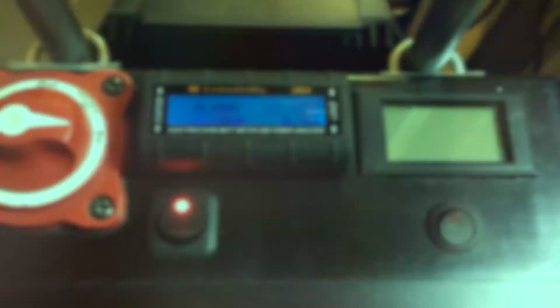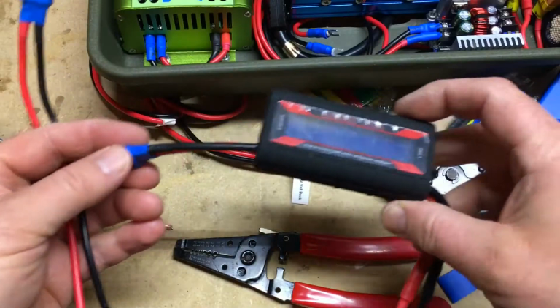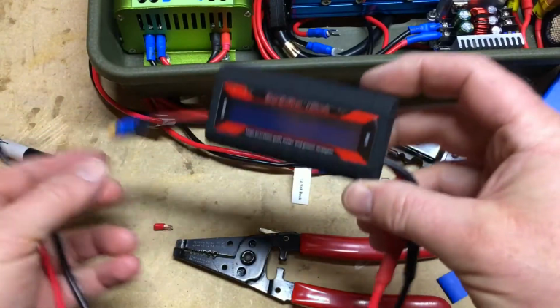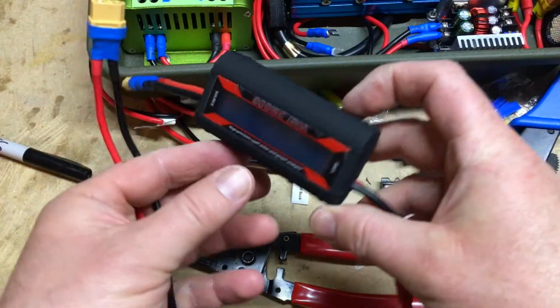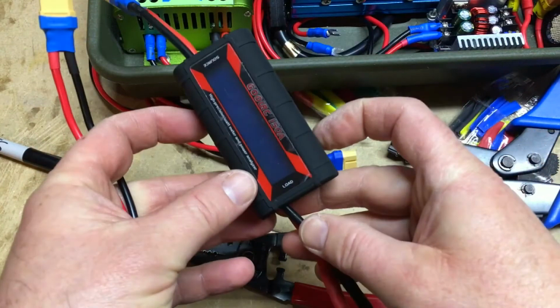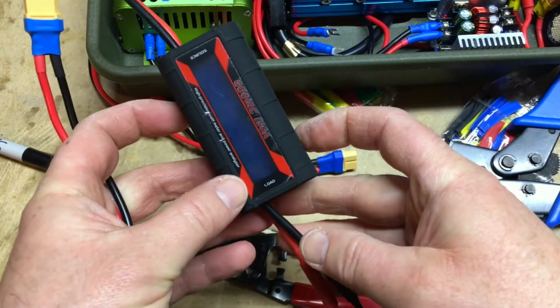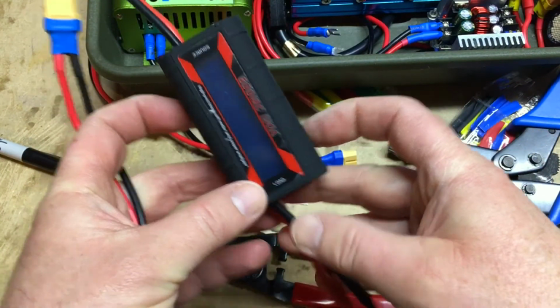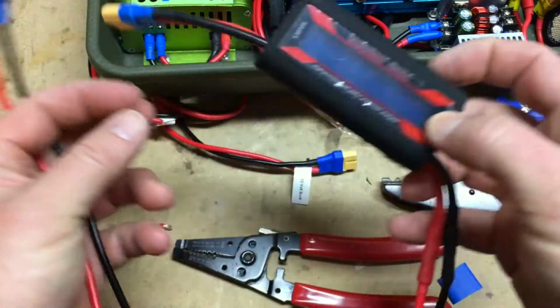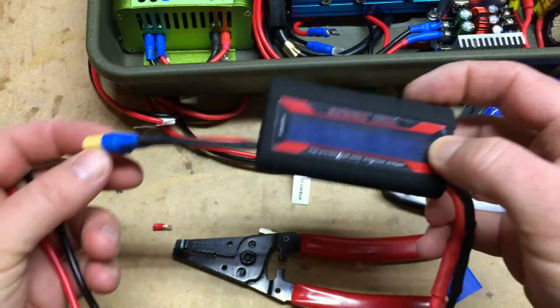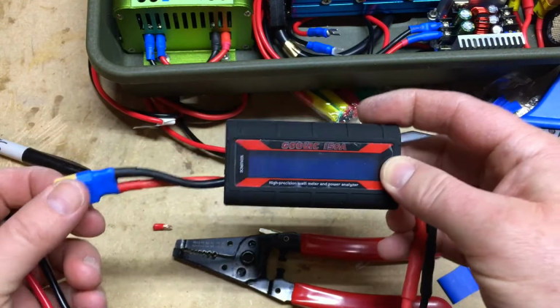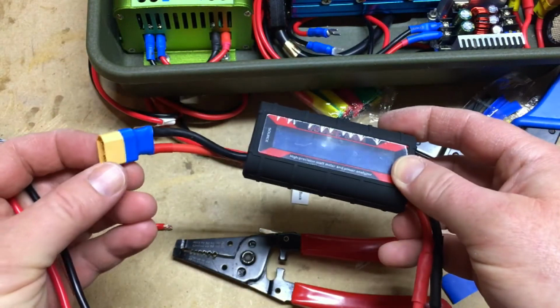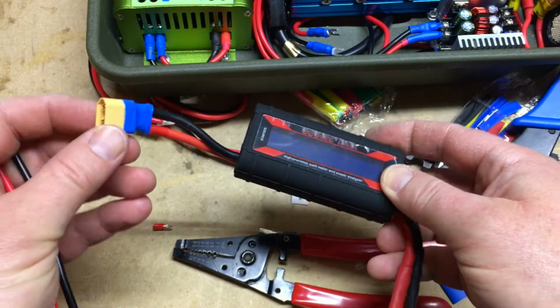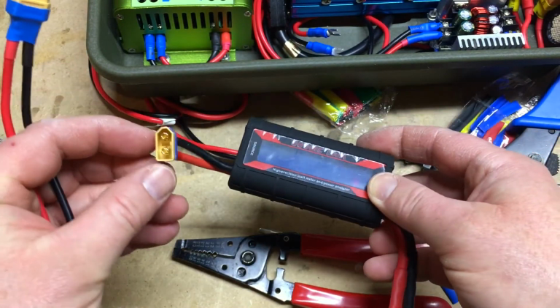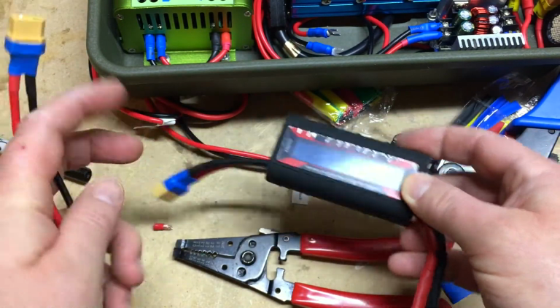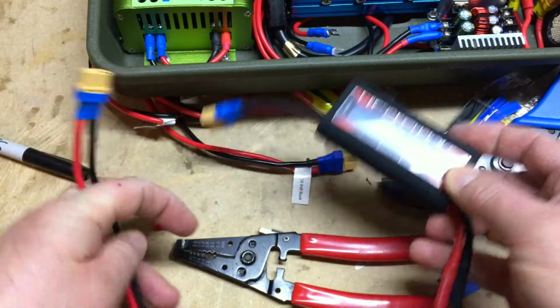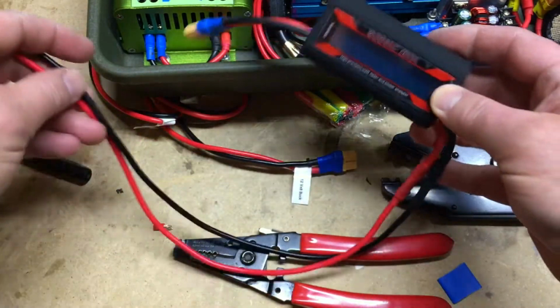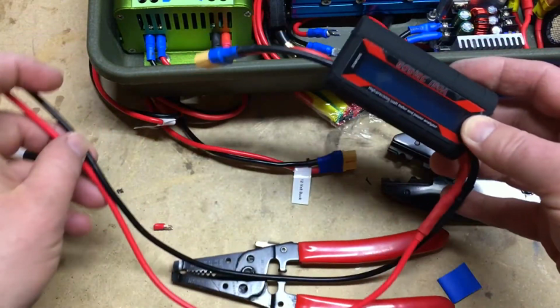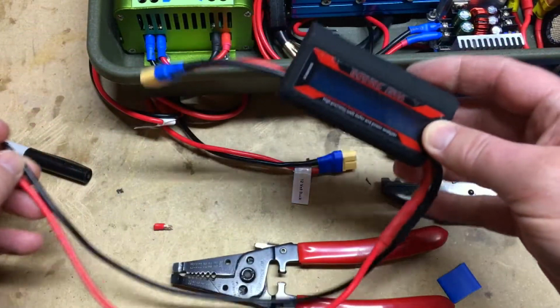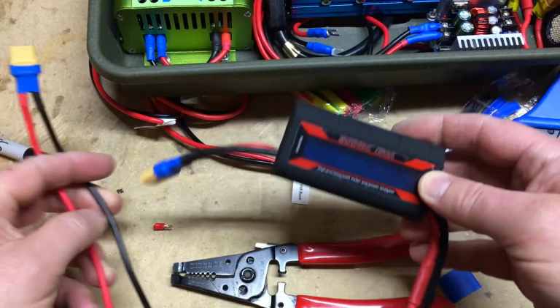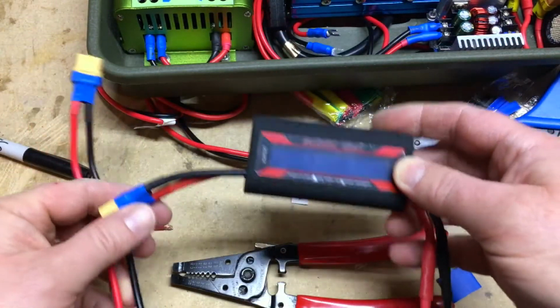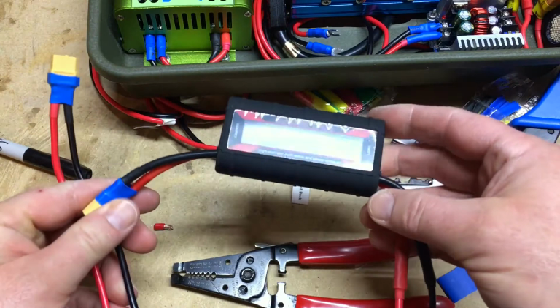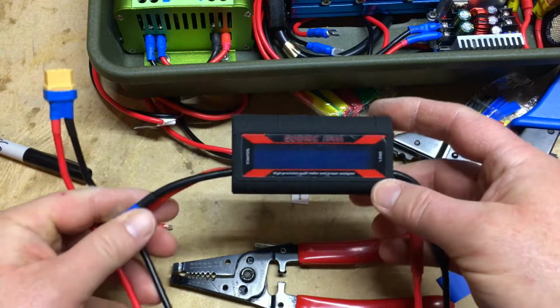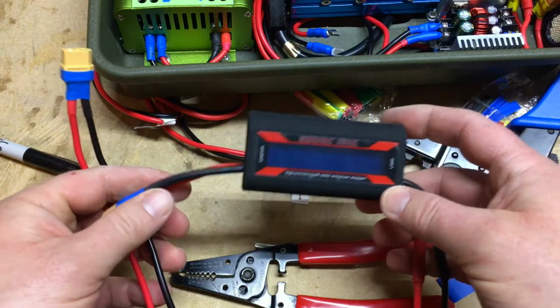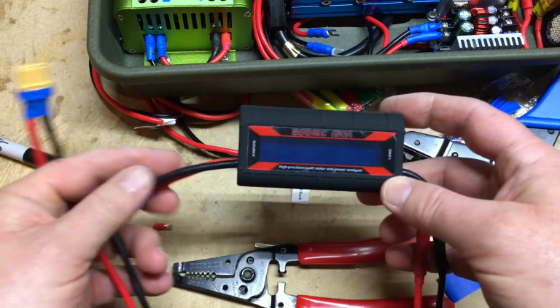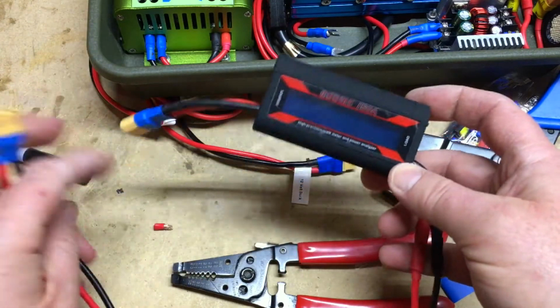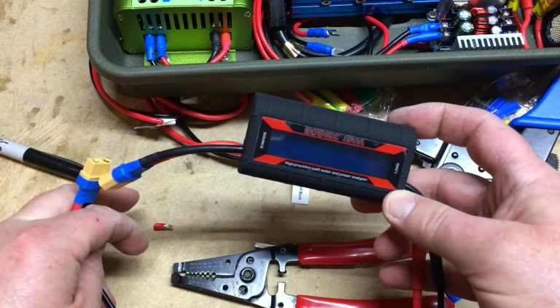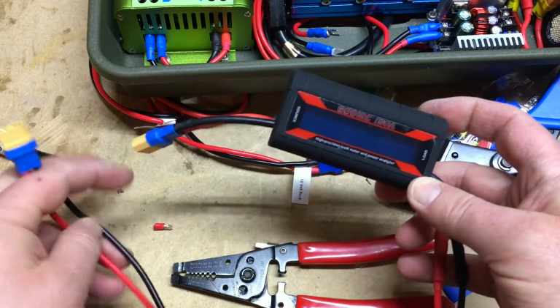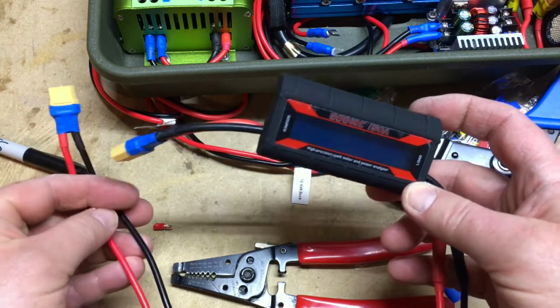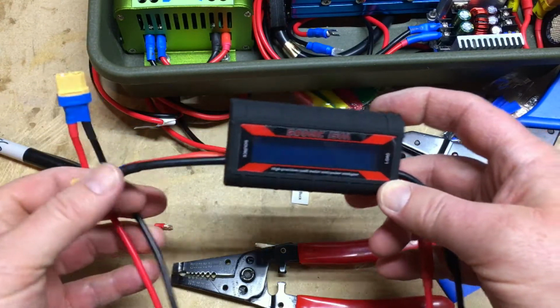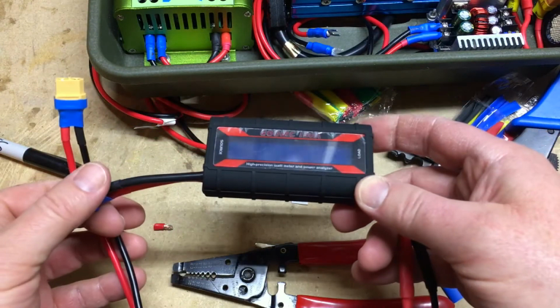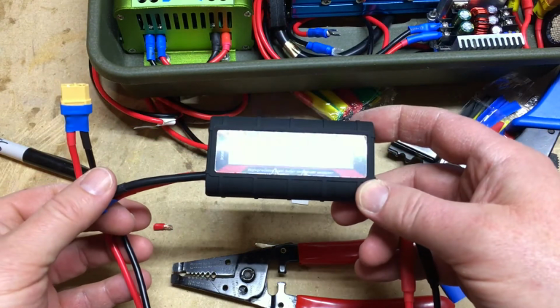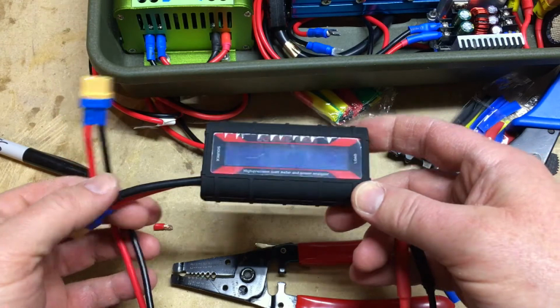I've gone ahead and soldered on some XT60 connectors to both the source and load wires for this watt meter. This will seamlessly connect between my buck converter and 12-volt bus system, so adding and removing the watt meter at any time will be very easy to do.